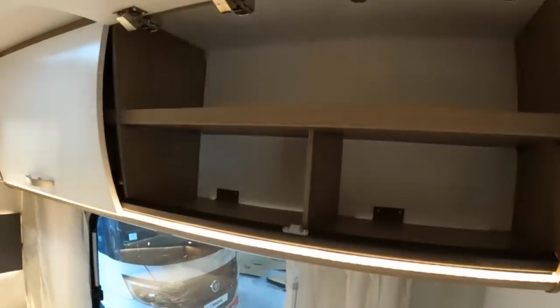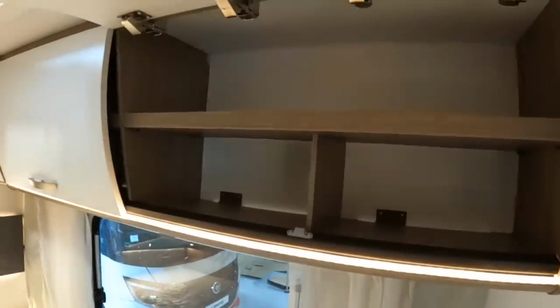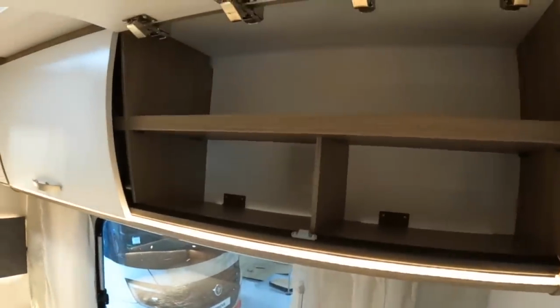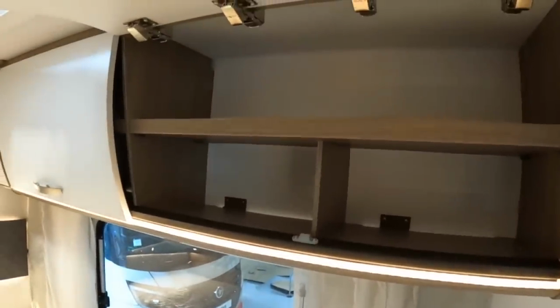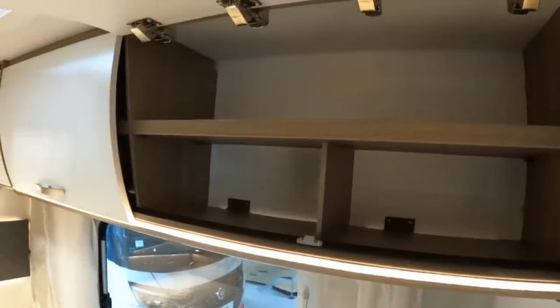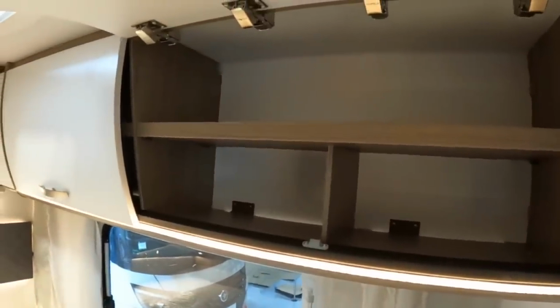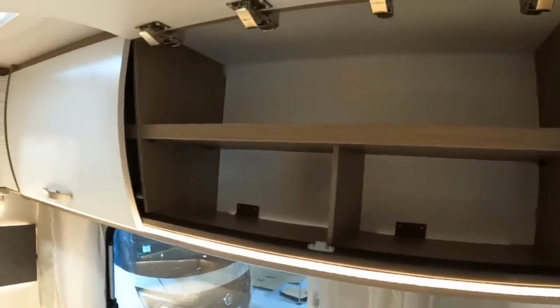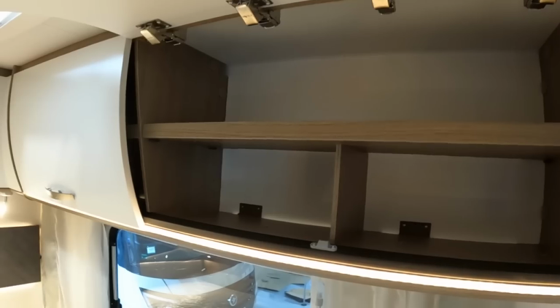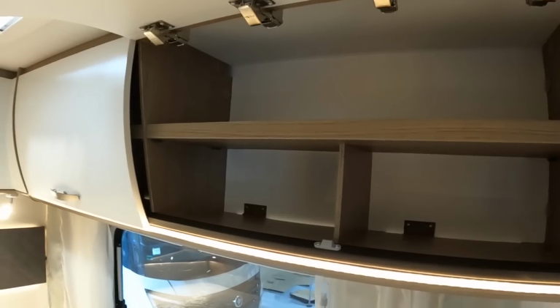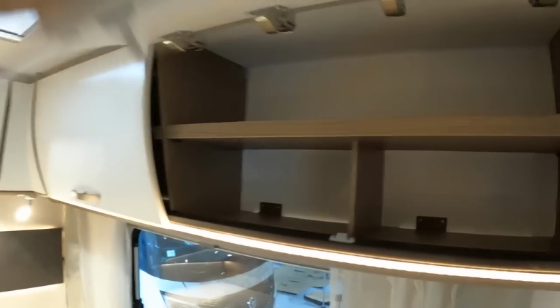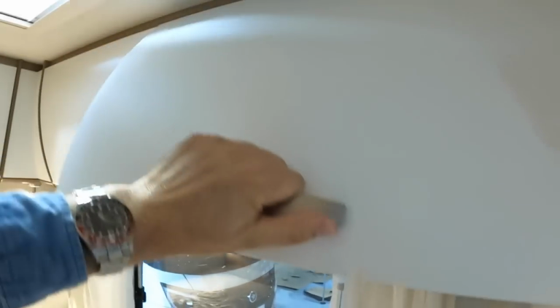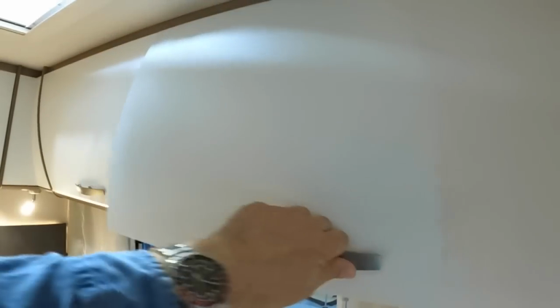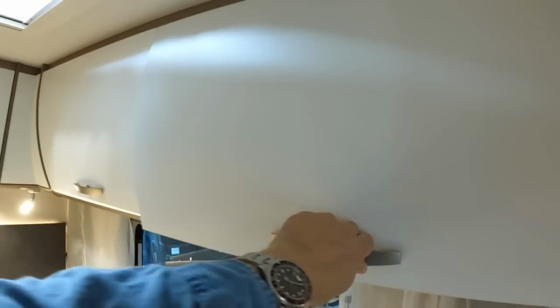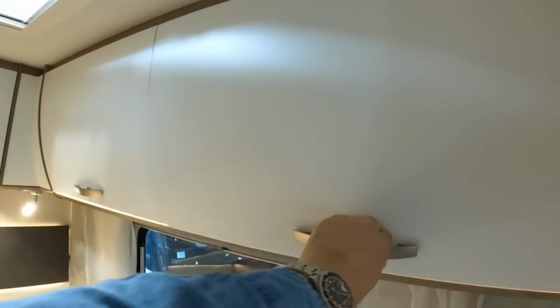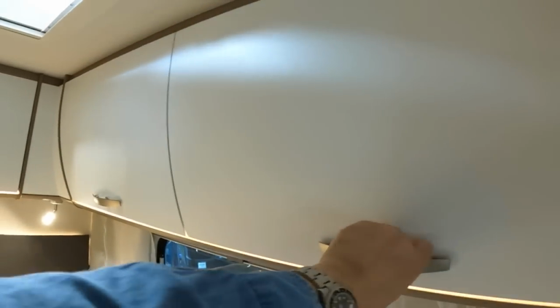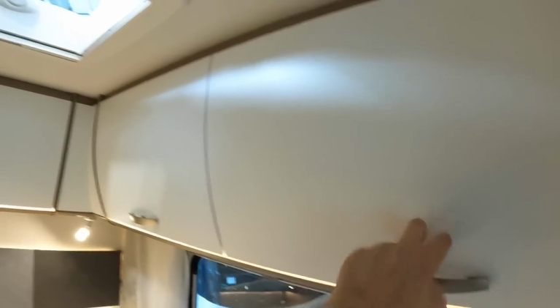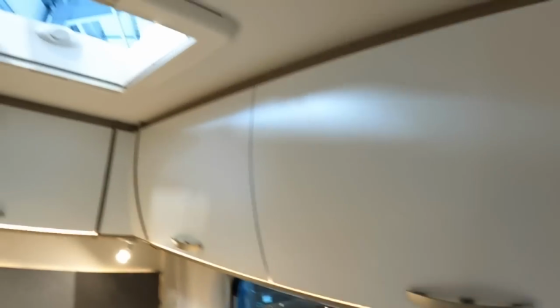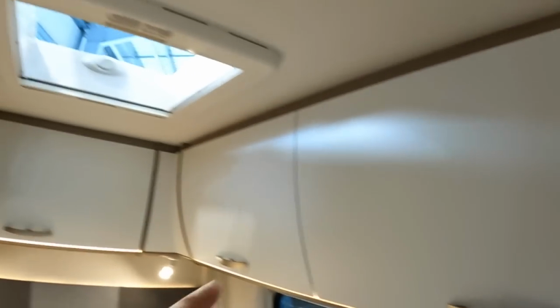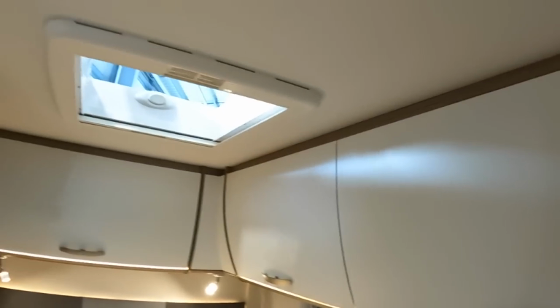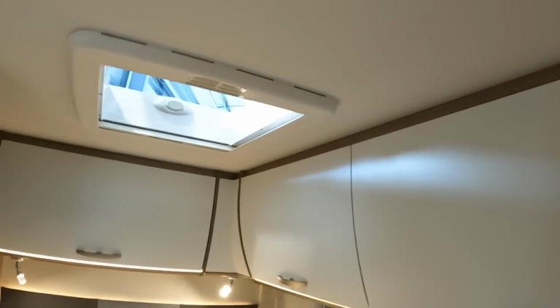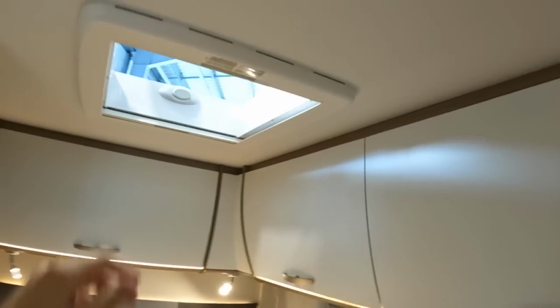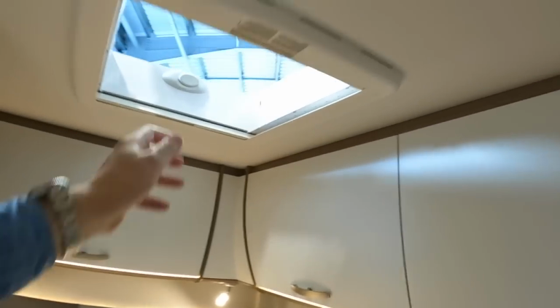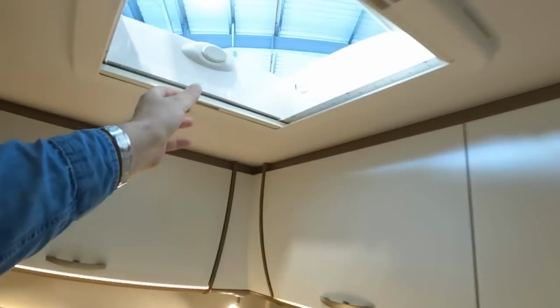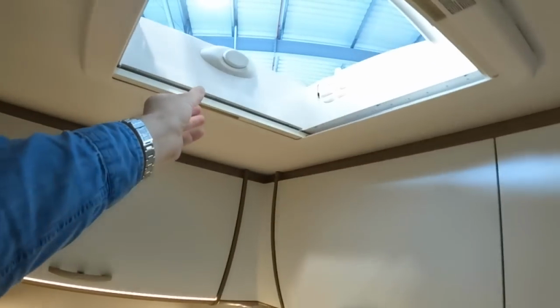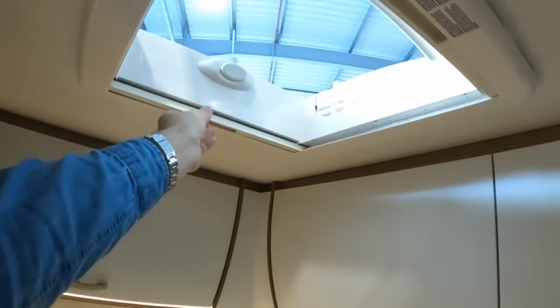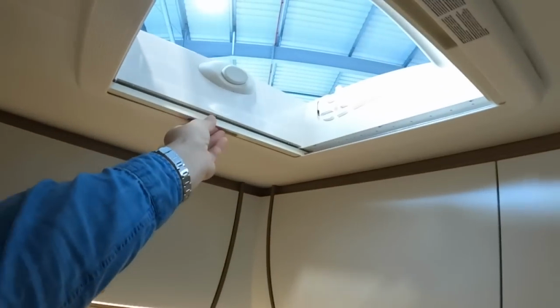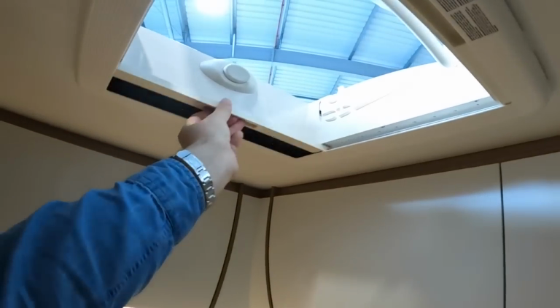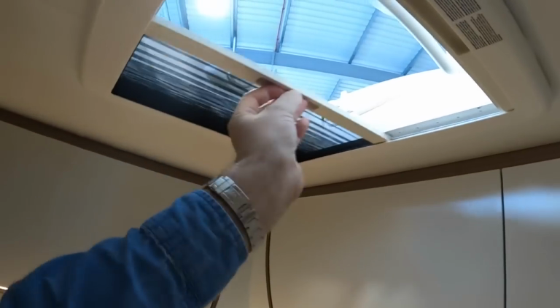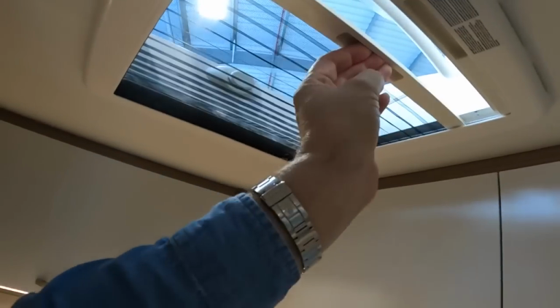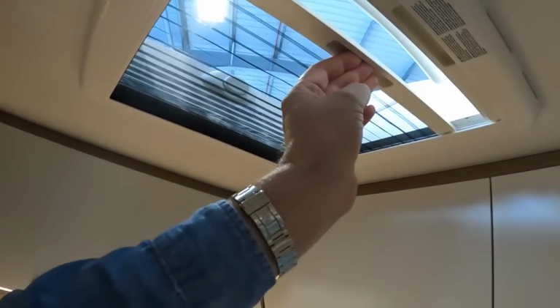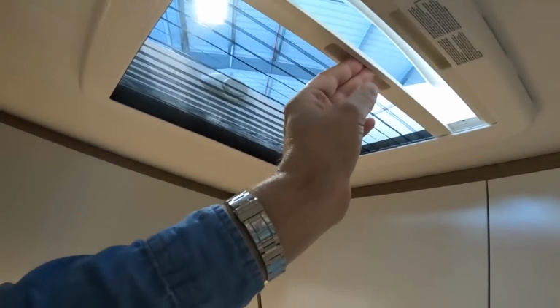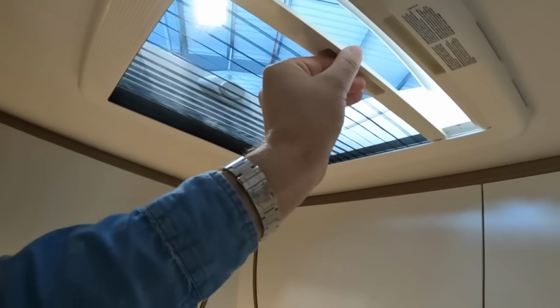There are these big storage lockers here, and there's another skylight up above as well. These have got blinds that drop across them.